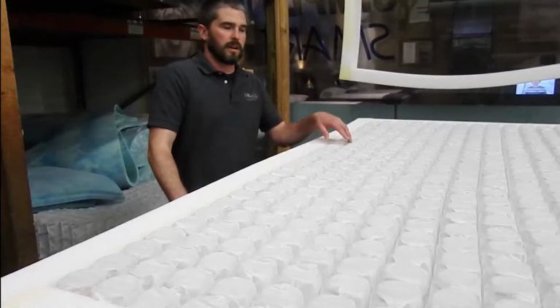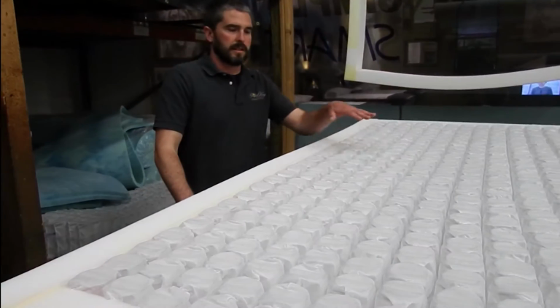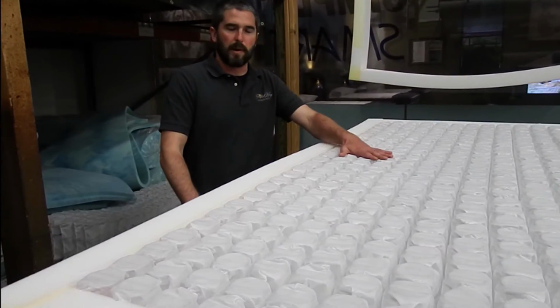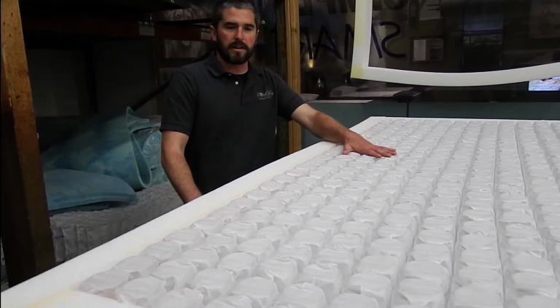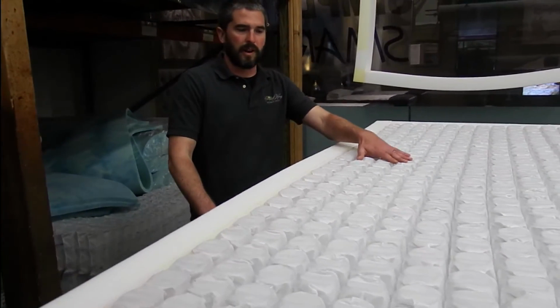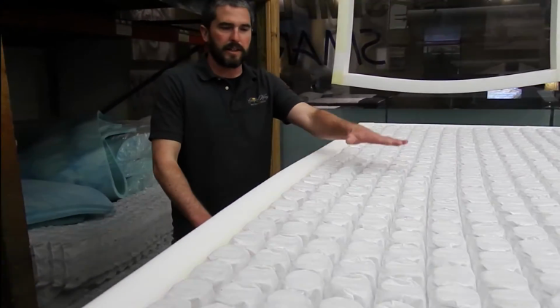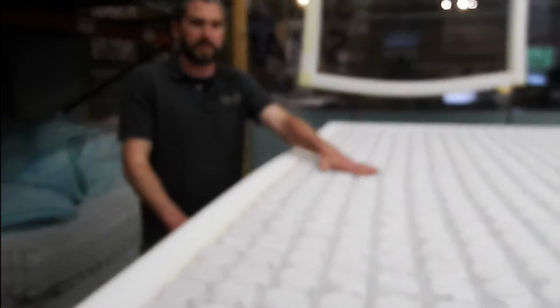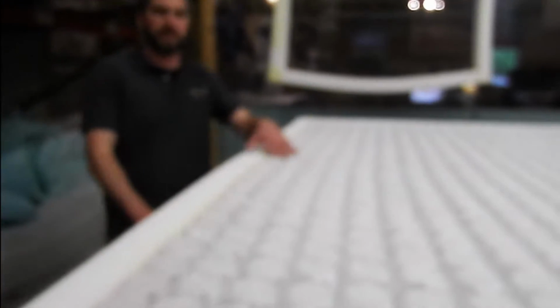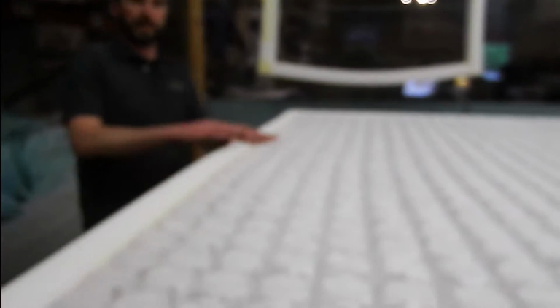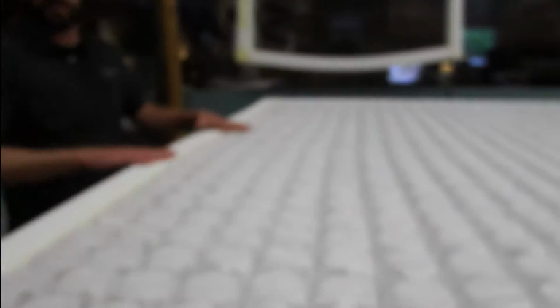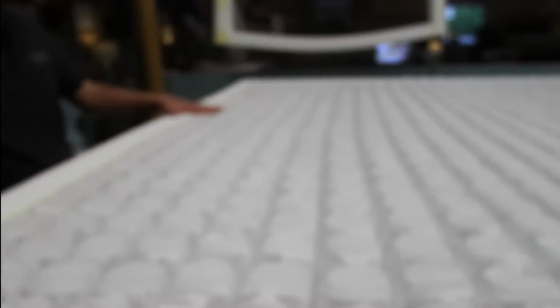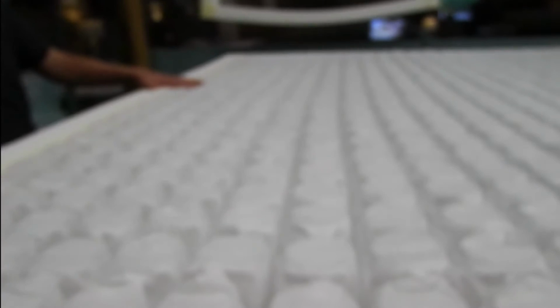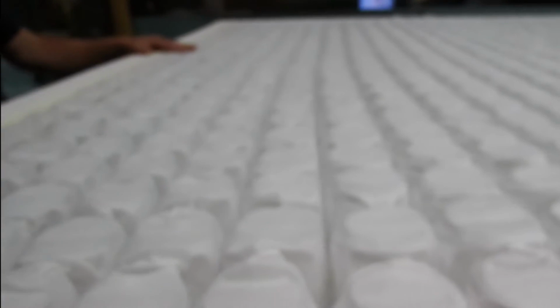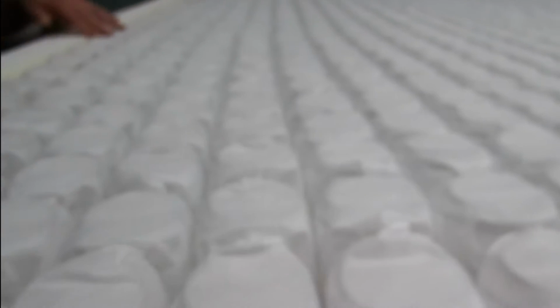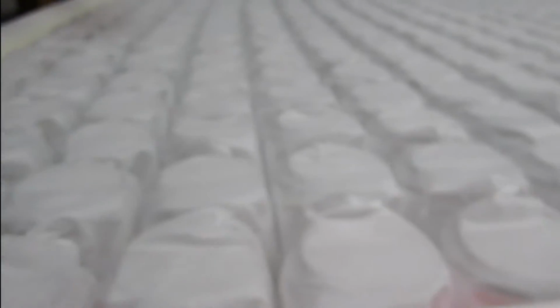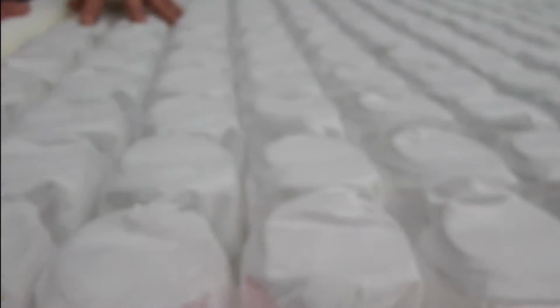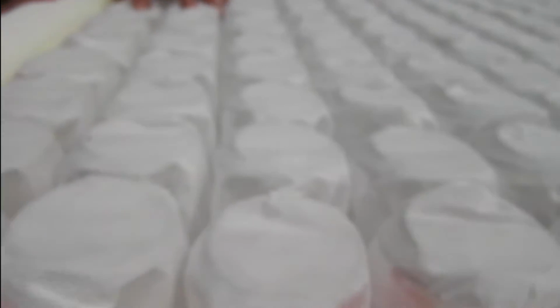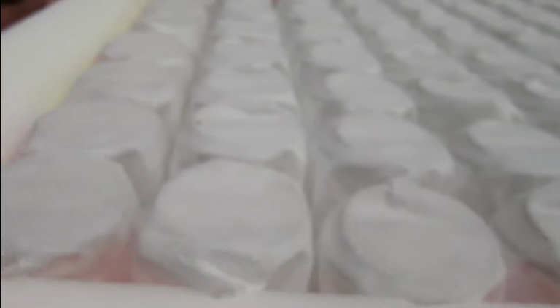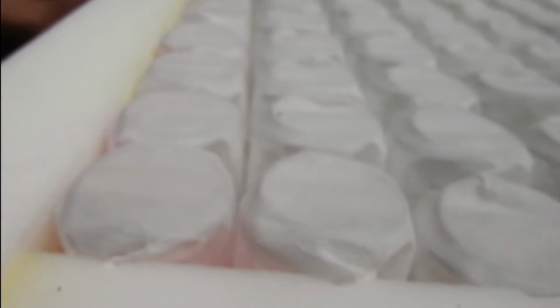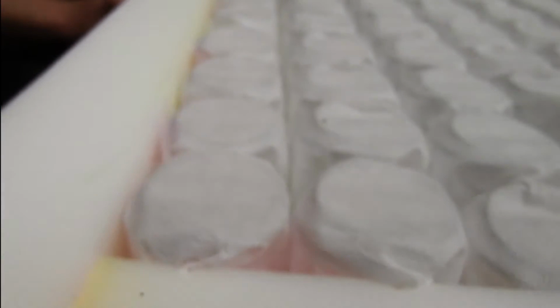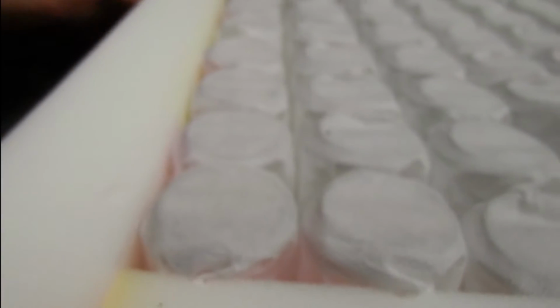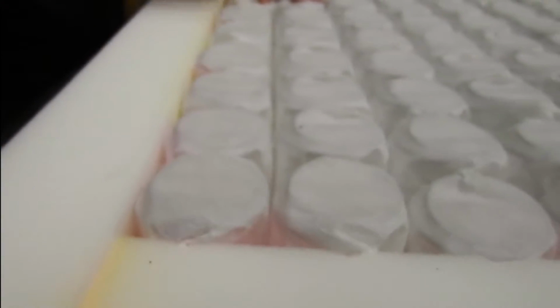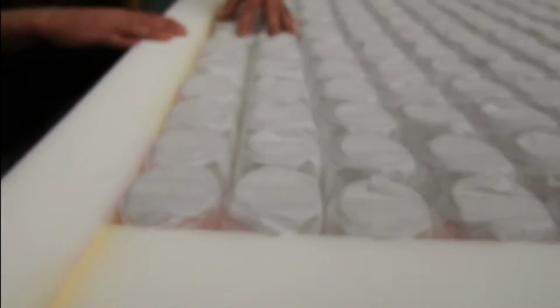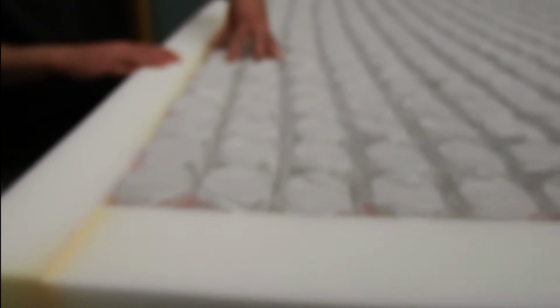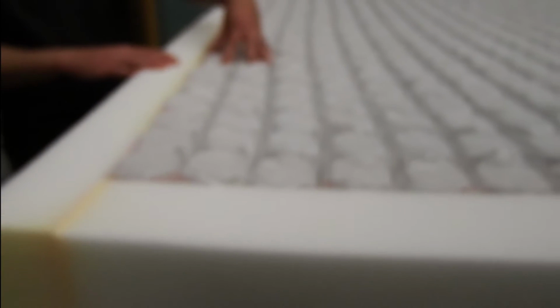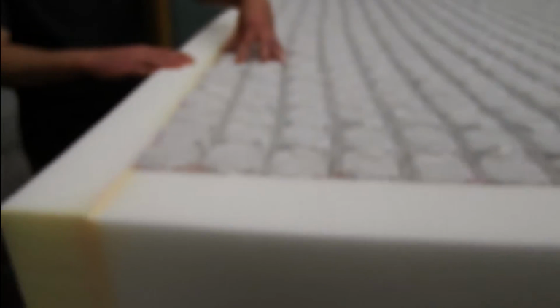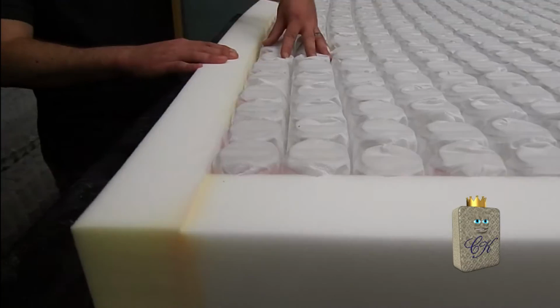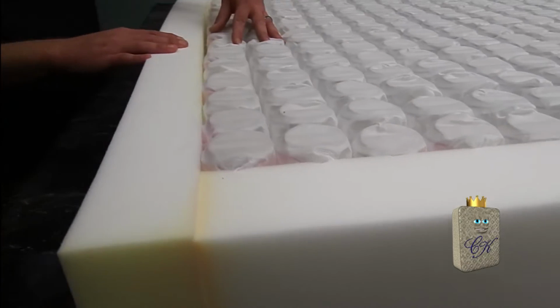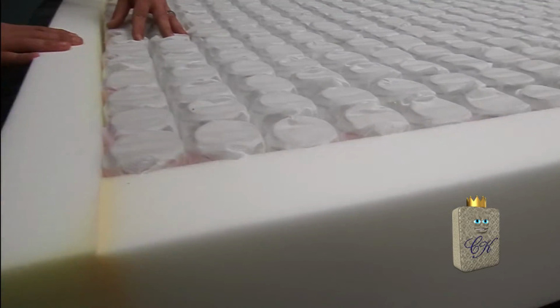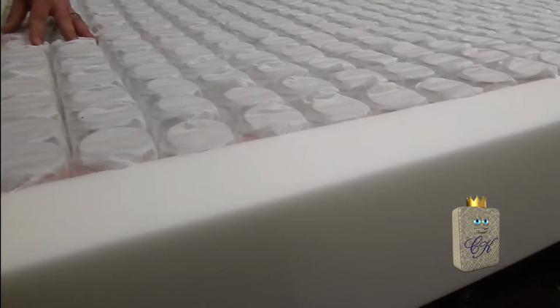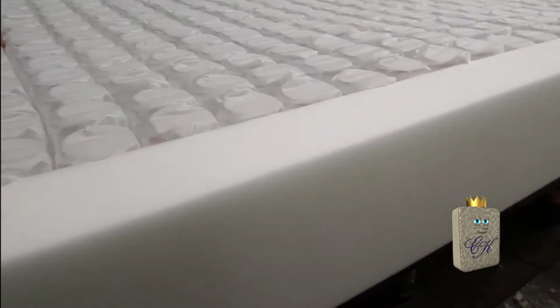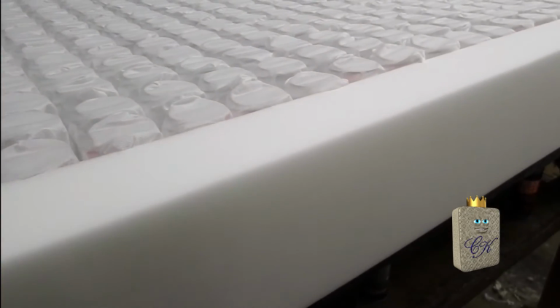This is the pillow rest. We've got our EcoFlex coil system and our foam encased edge support. We've already applied the water-based adhesive to the coil system, connecting that to the high density foam on the edge for a really nice firm sitting edge.